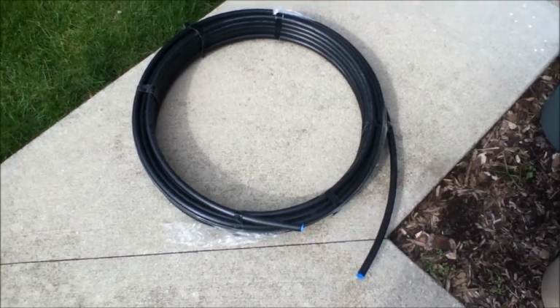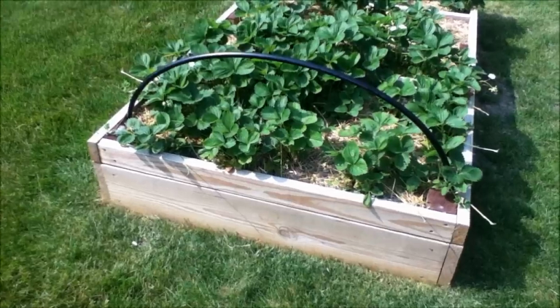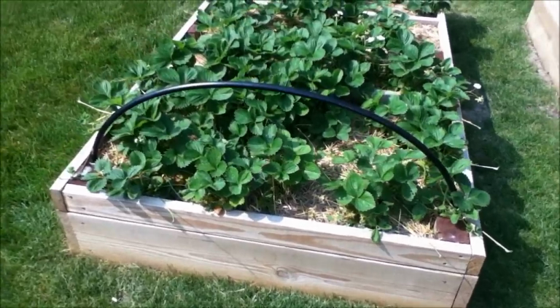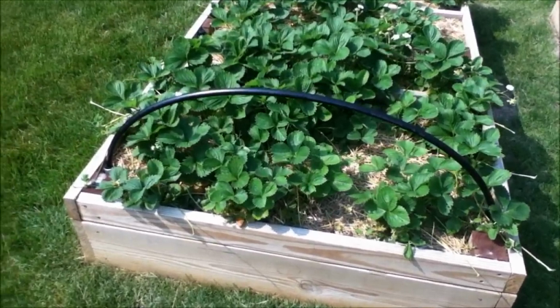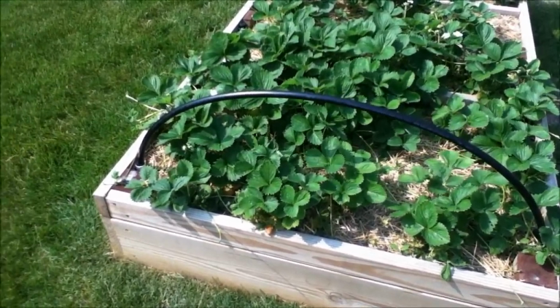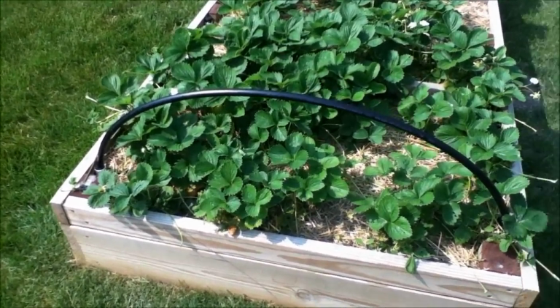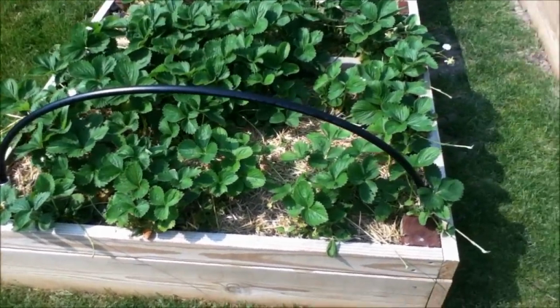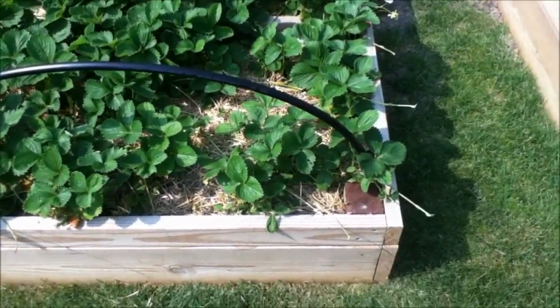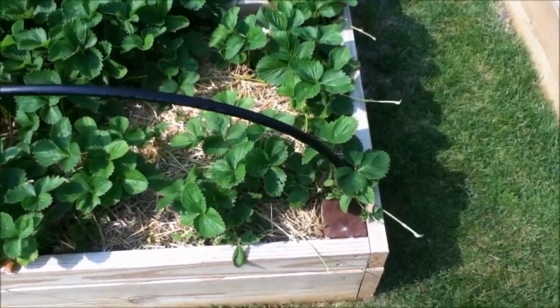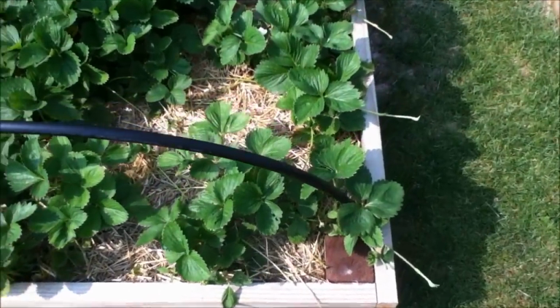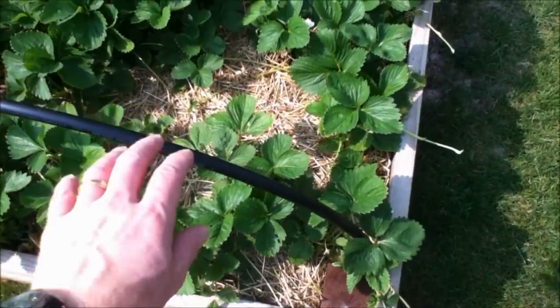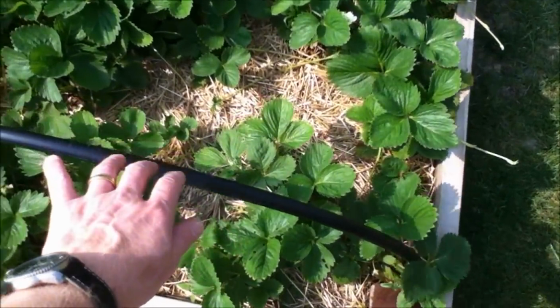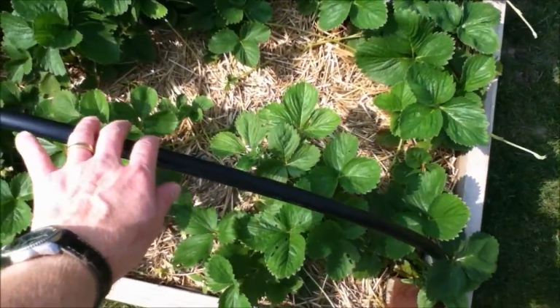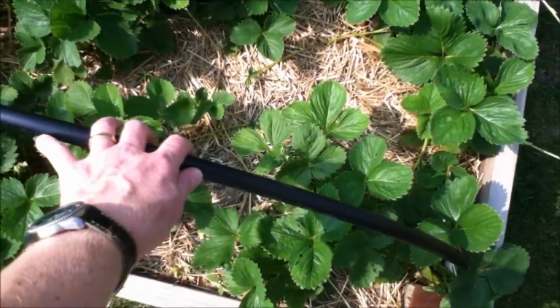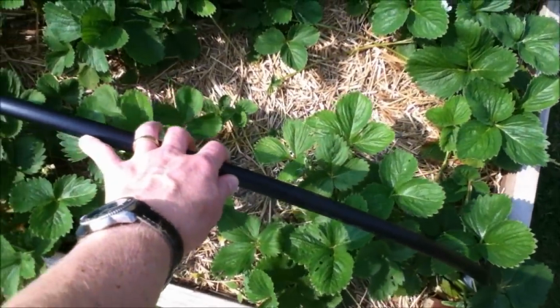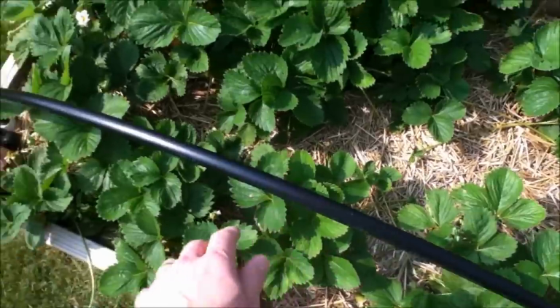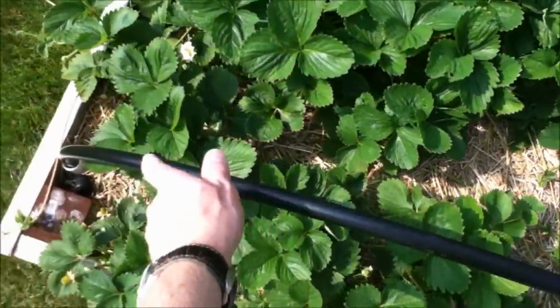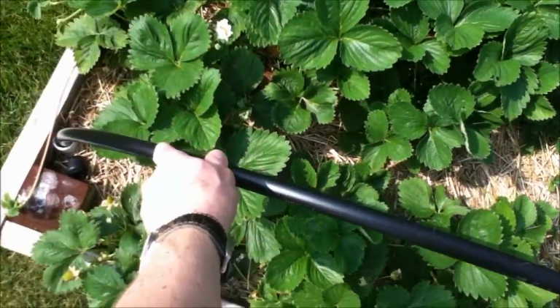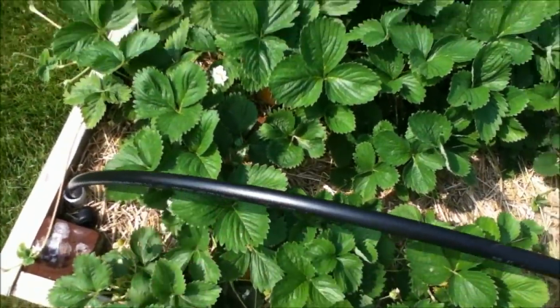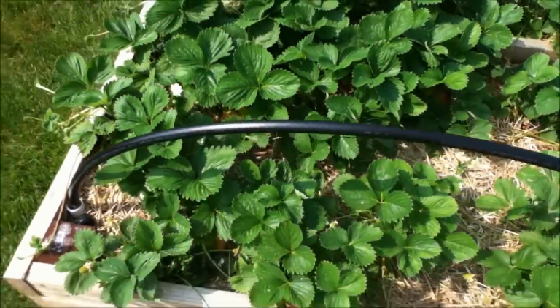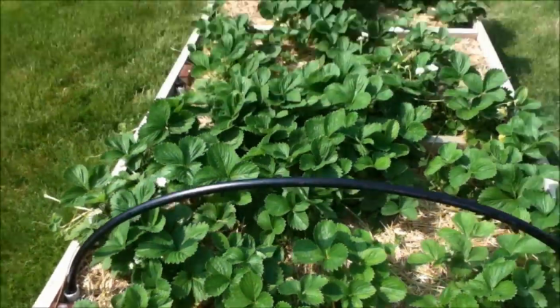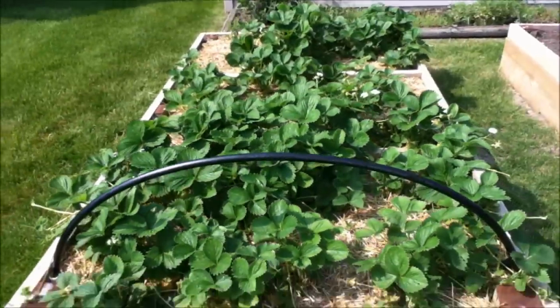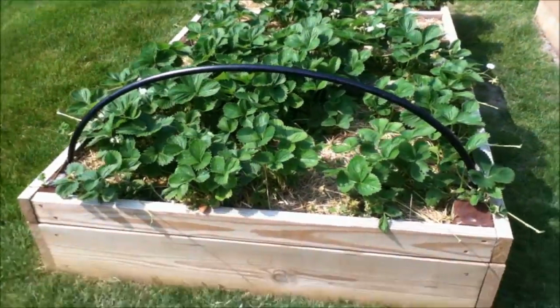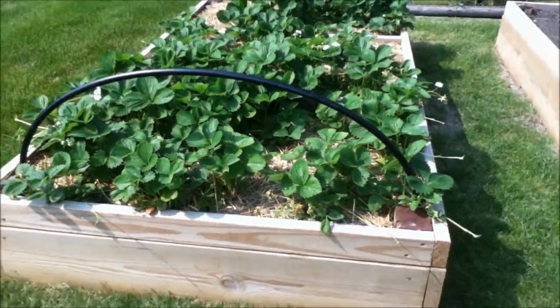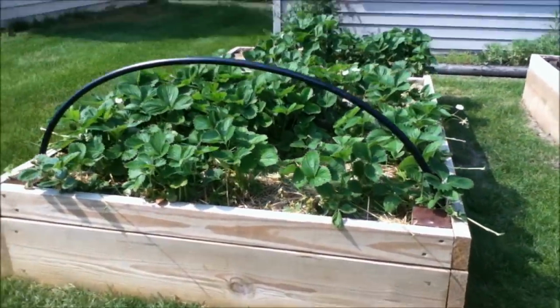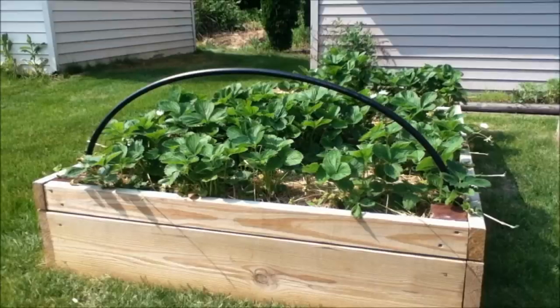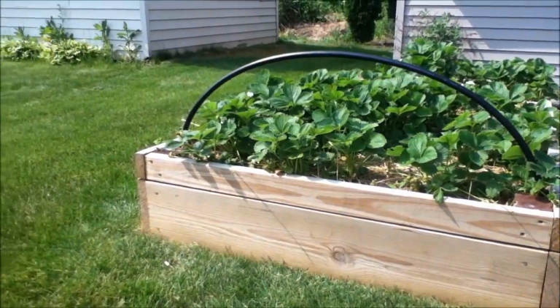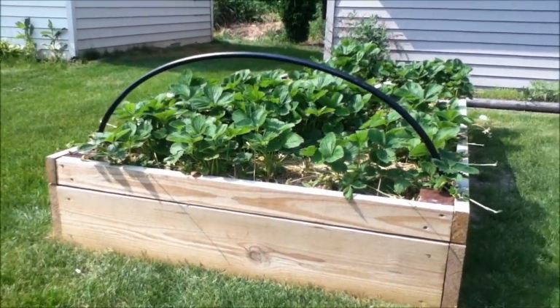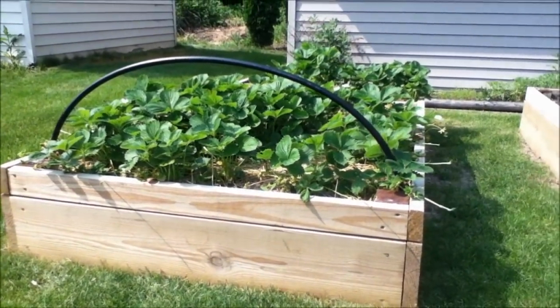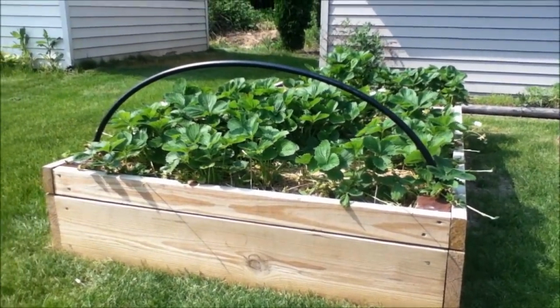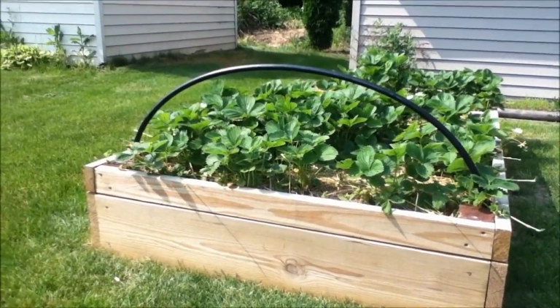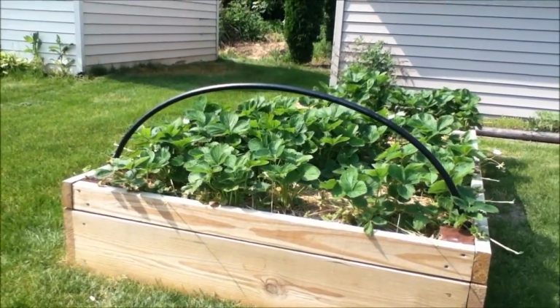This is a length test. This is that half inch polyethylene pipe put in the tube holders, and it's about seven feet long. You can see it looks like it would give a decent amount of cover if I needed to put netting on top of the strawberries.